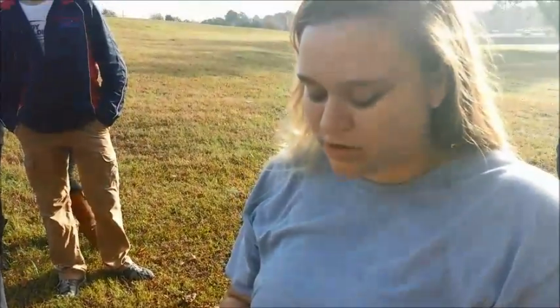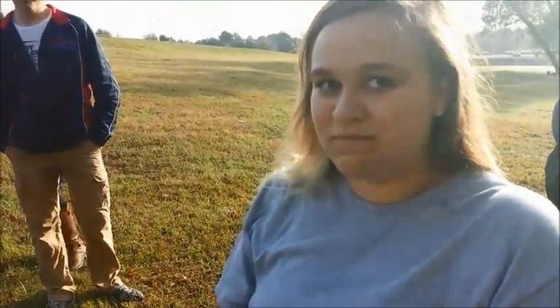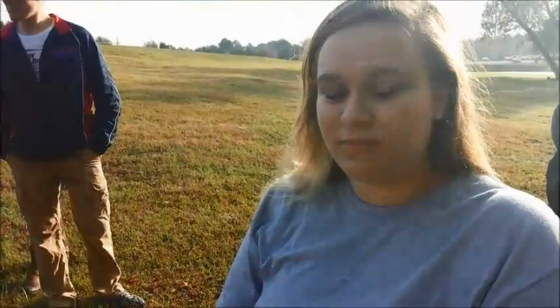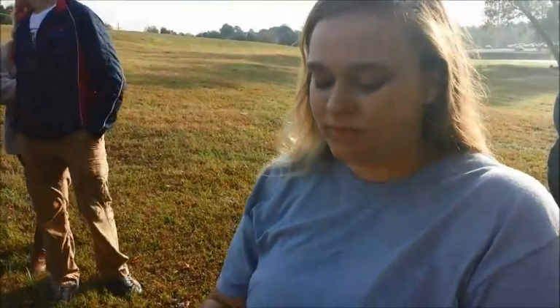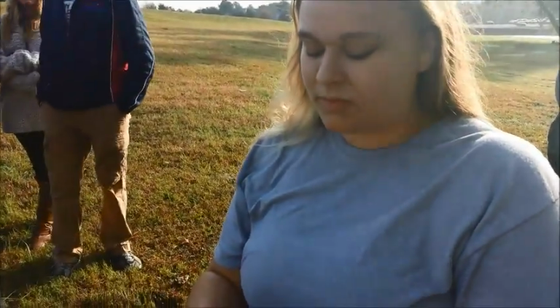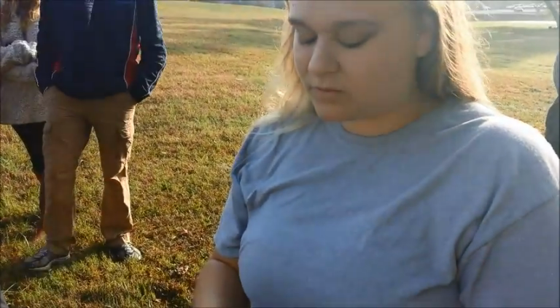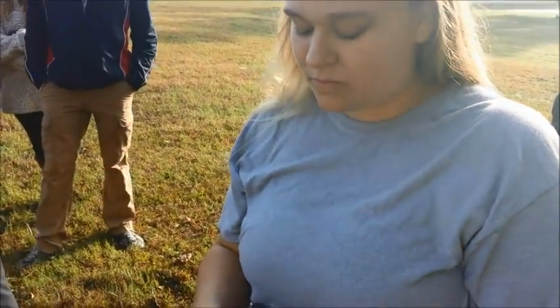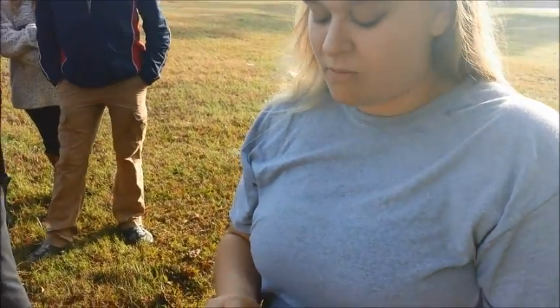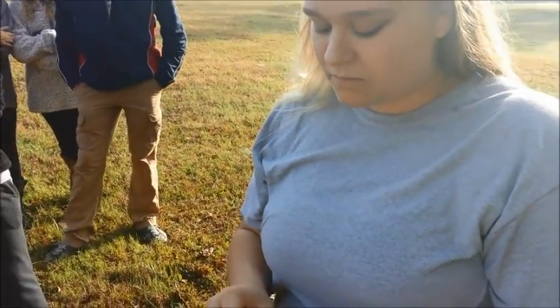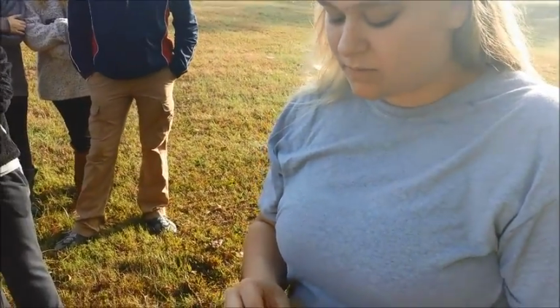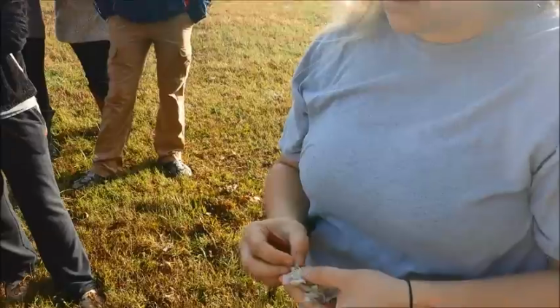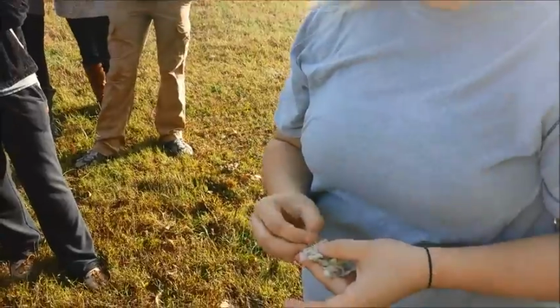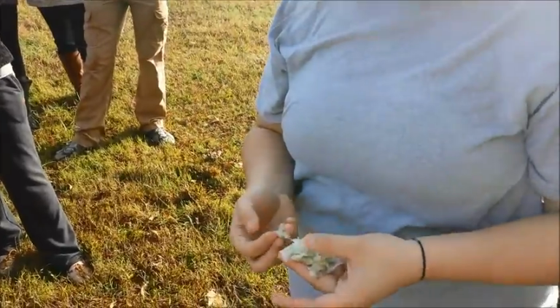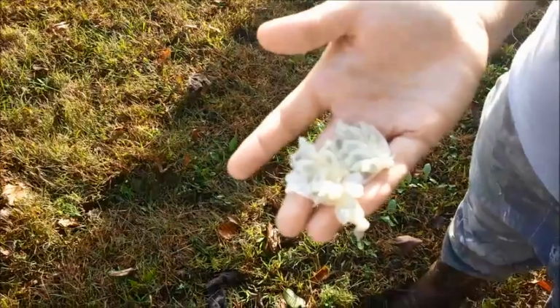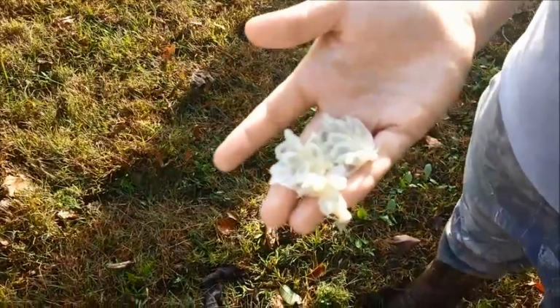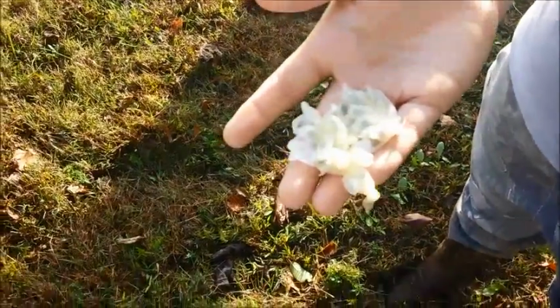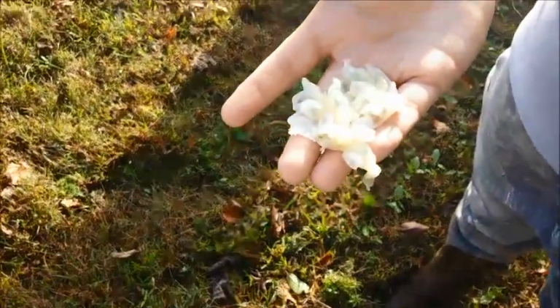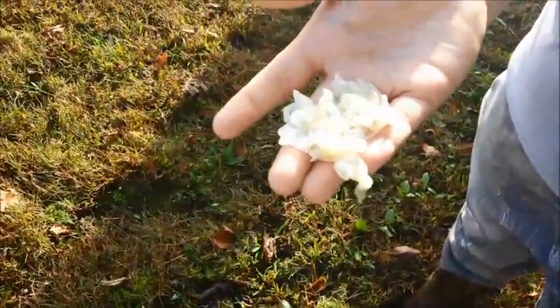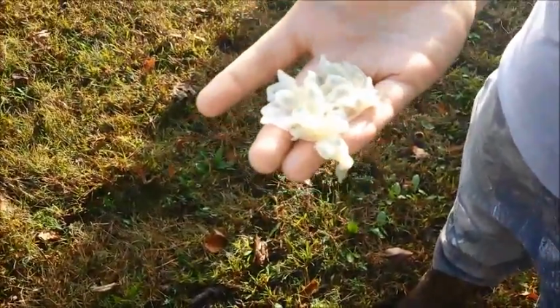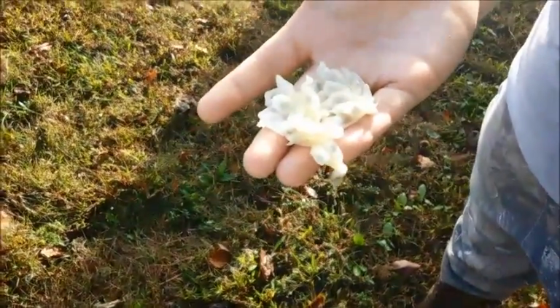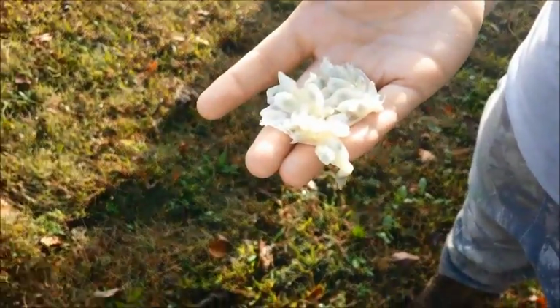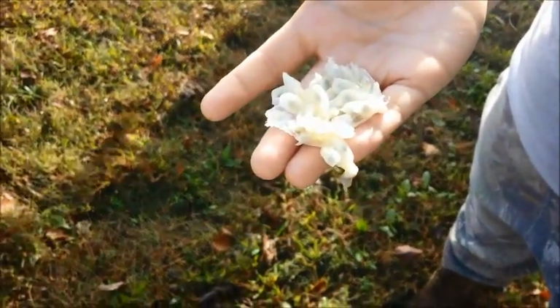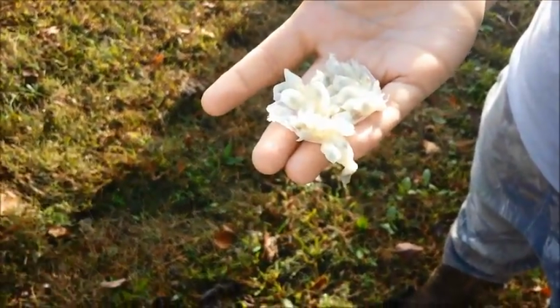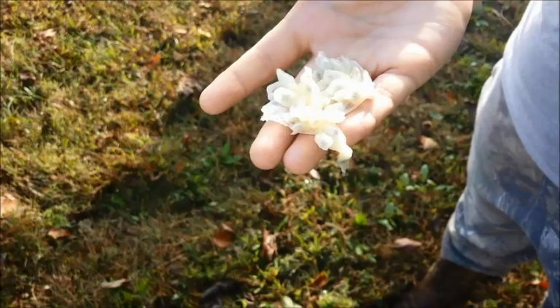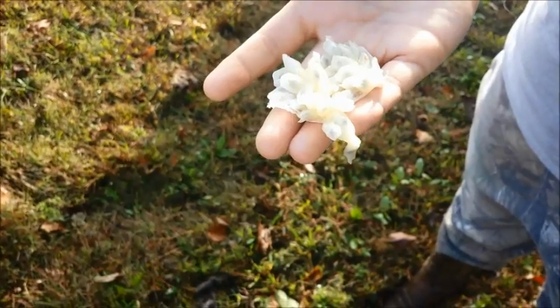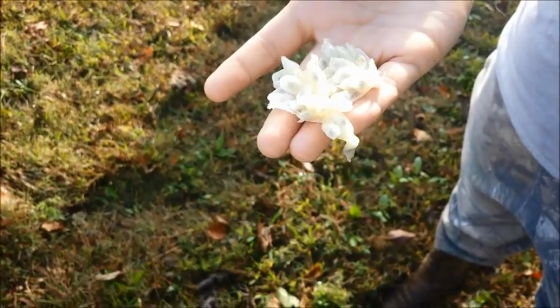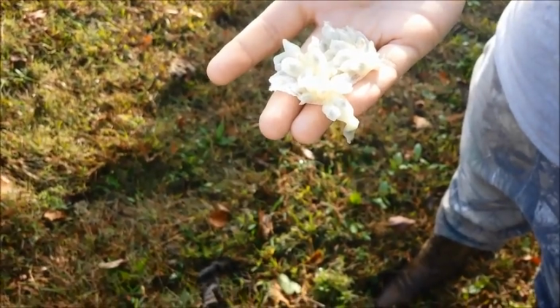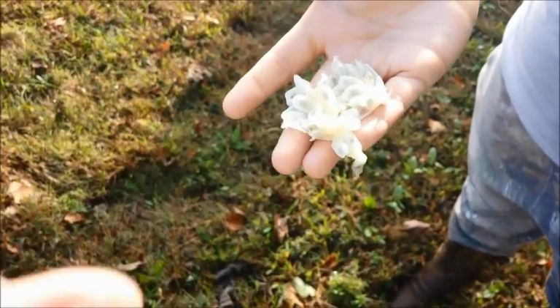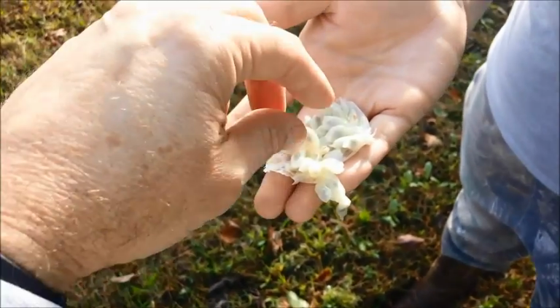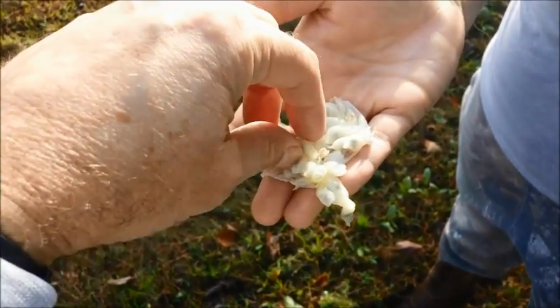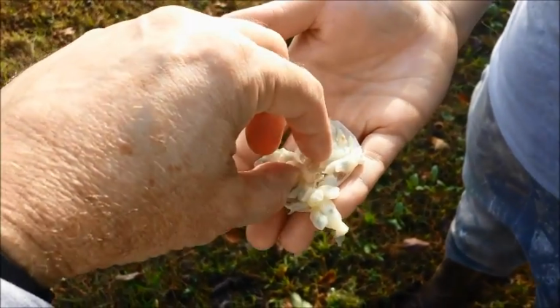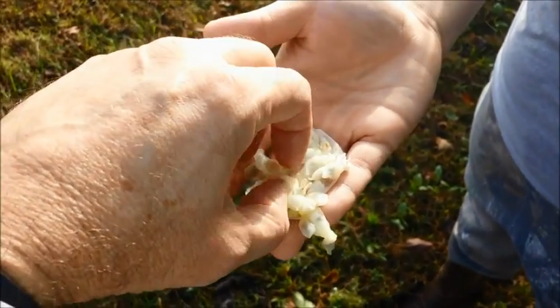They're sweet. They're pretty good. They're not bad, are they? Awesome, man — that is what I've been looking for. I've got one more place I want to go and check out for possum grapes at another site.